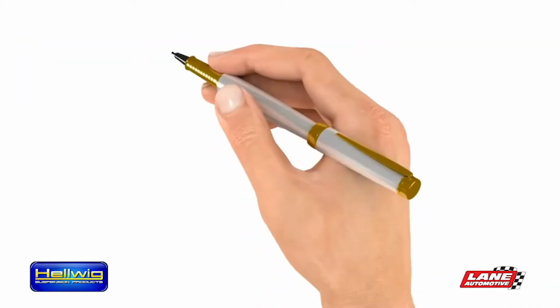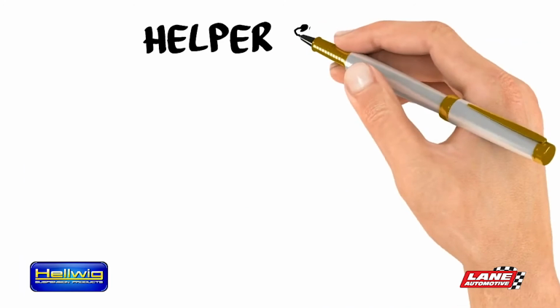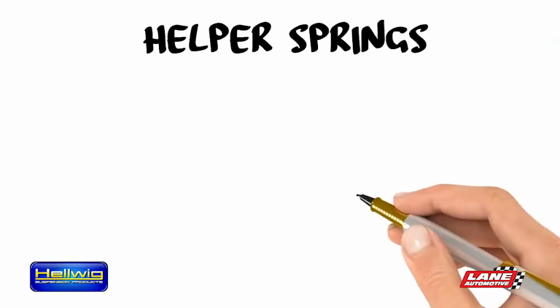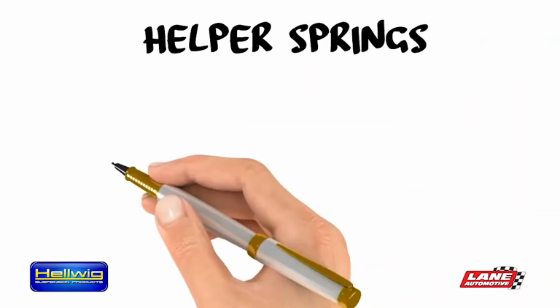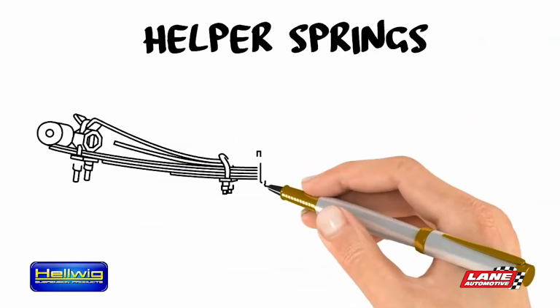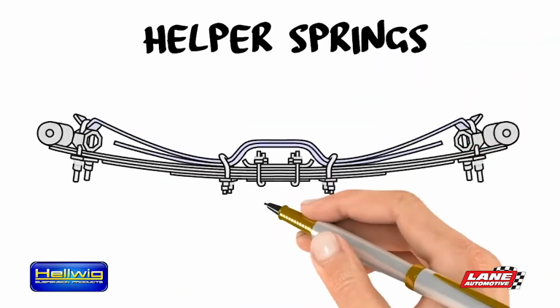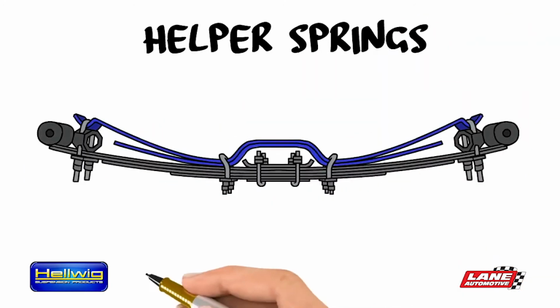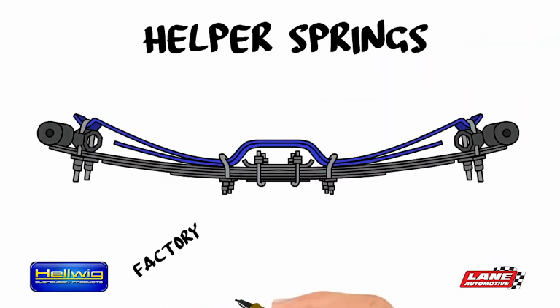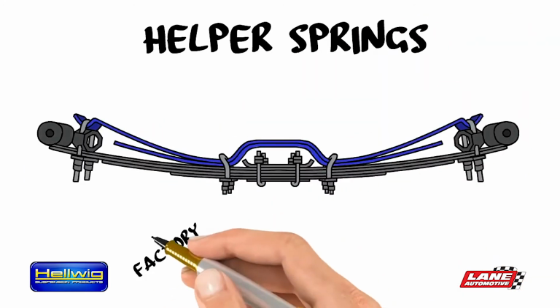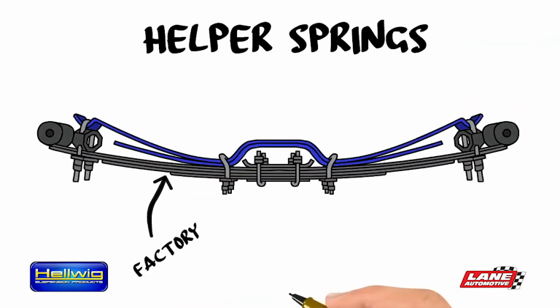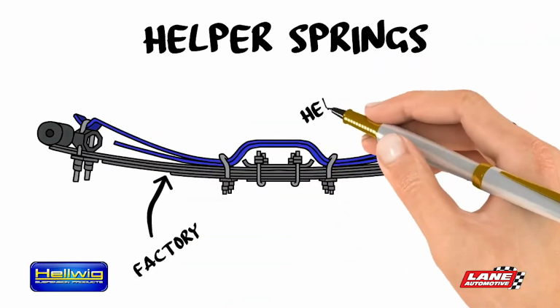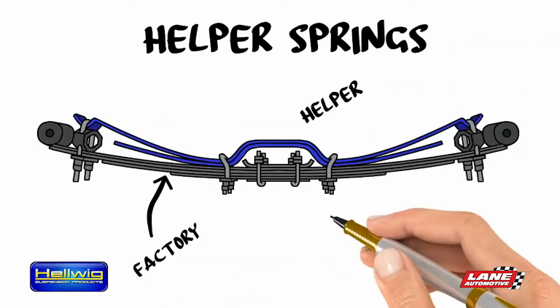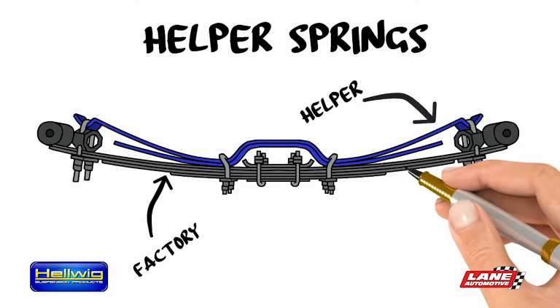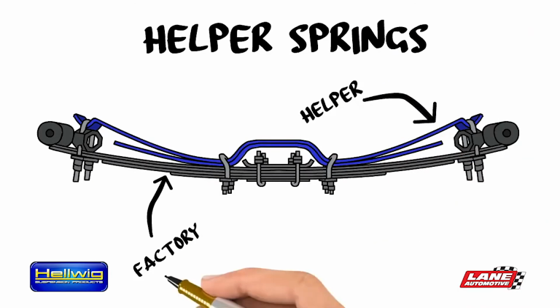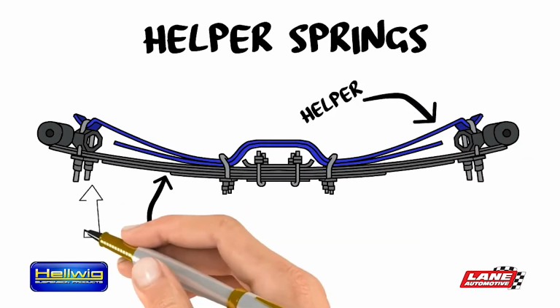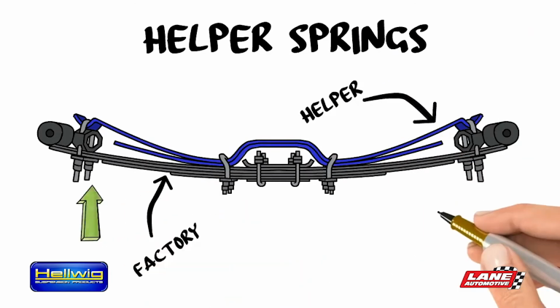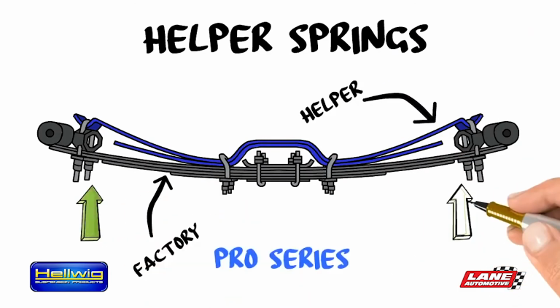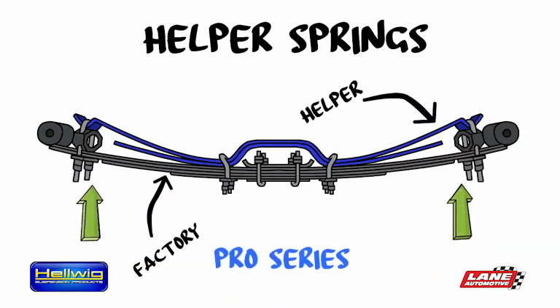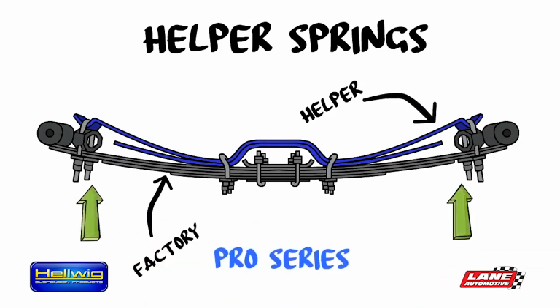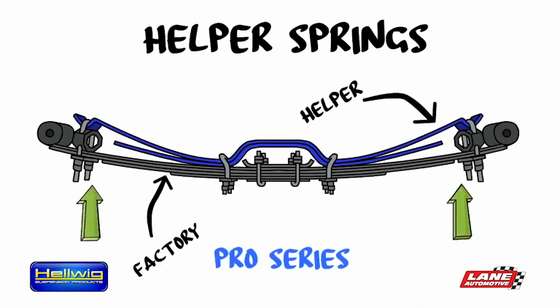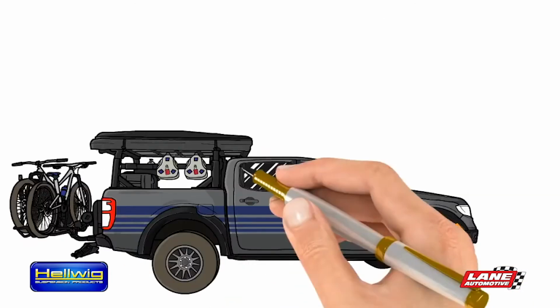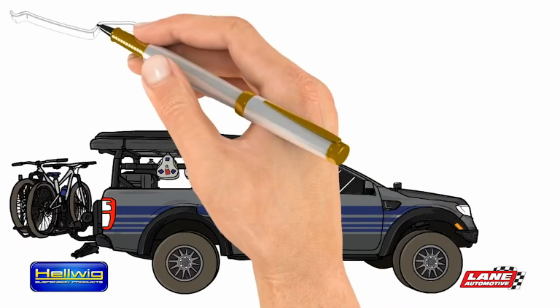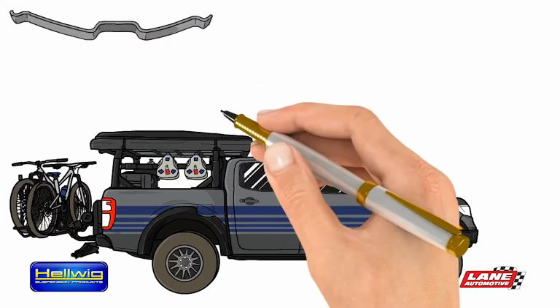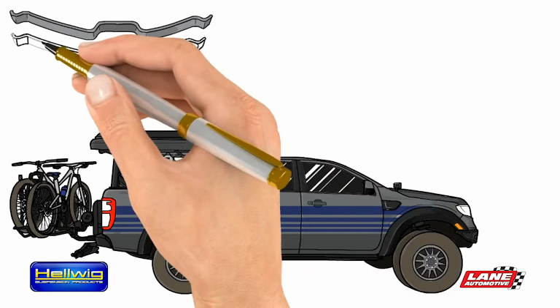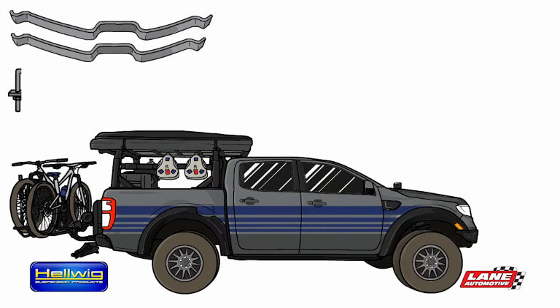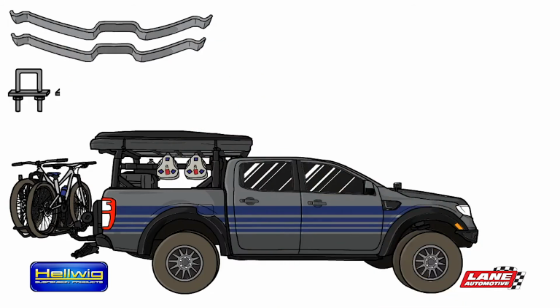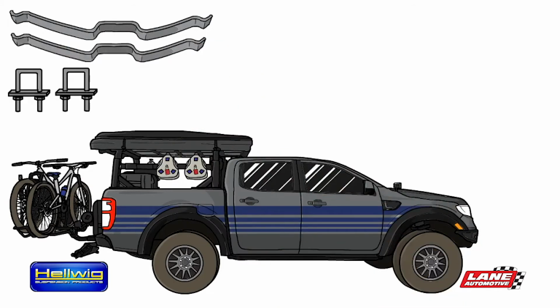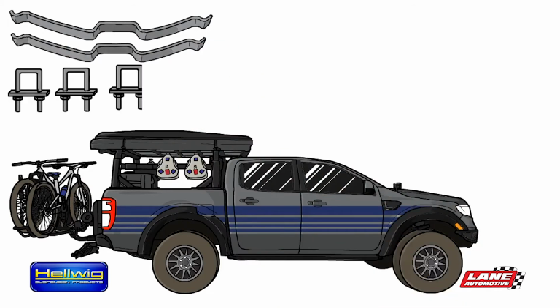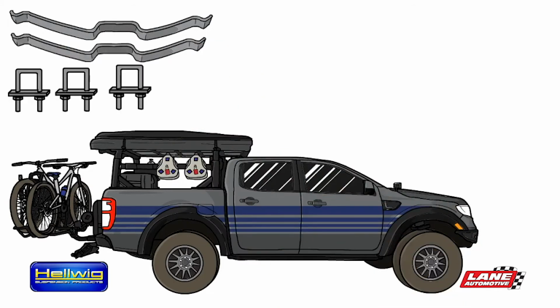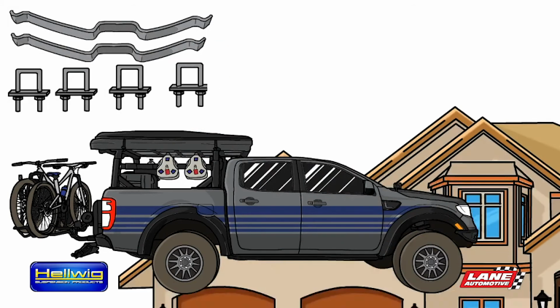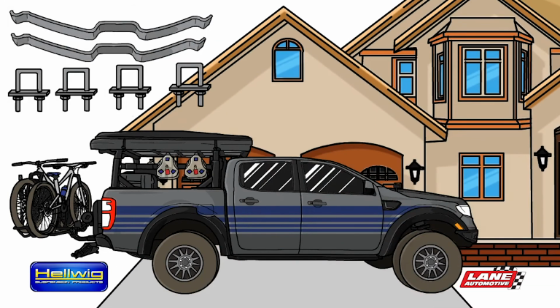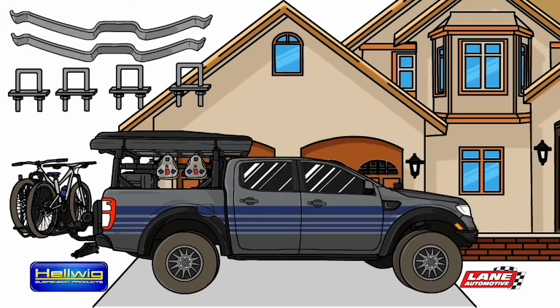Helwig Helper Springs mount on his vehicle's factory leaf springs, attached with U-bolts. The spring kits are adjustable via the outer U-bolts. All necessary parts were included, making installation simple, and it was performed in his driveway.